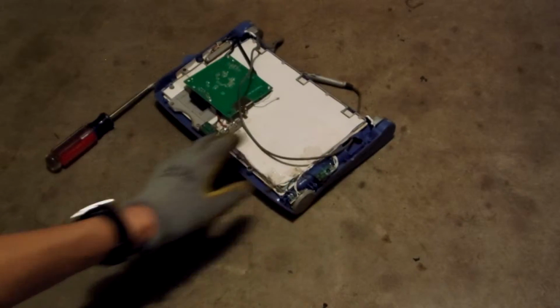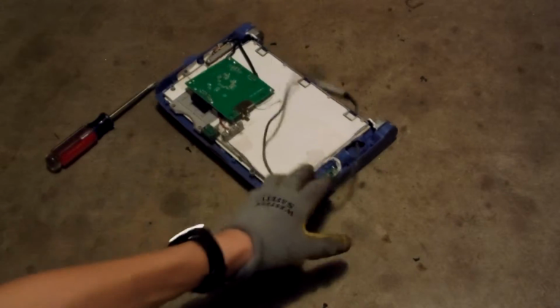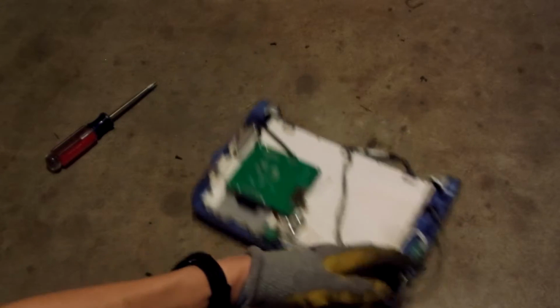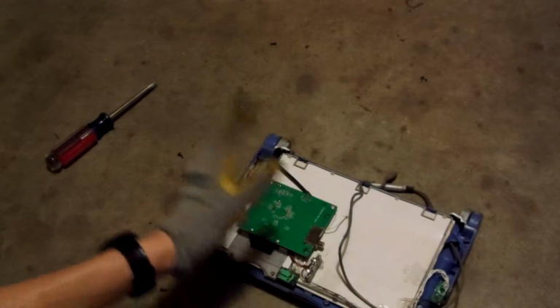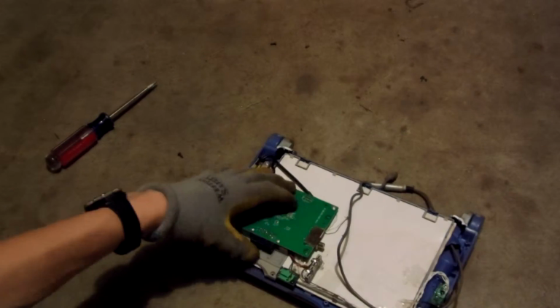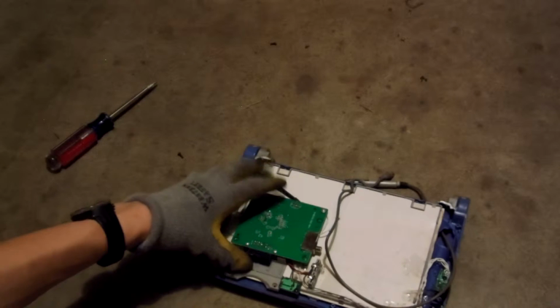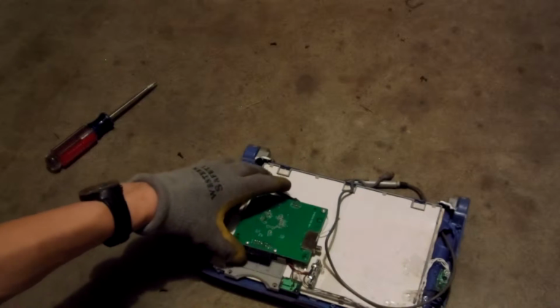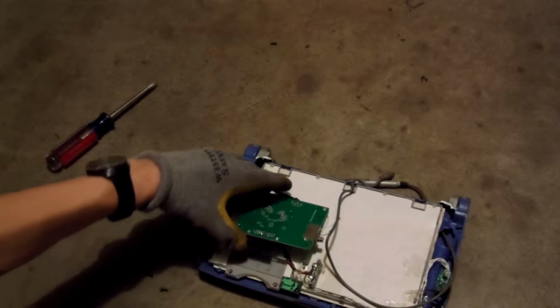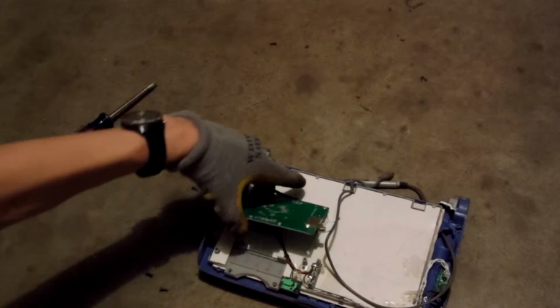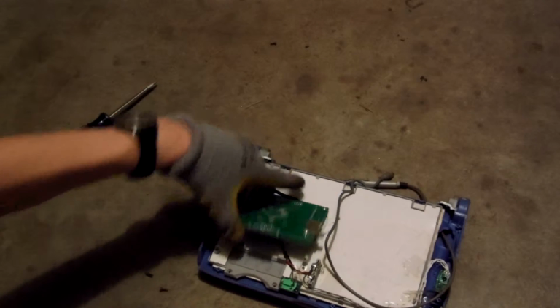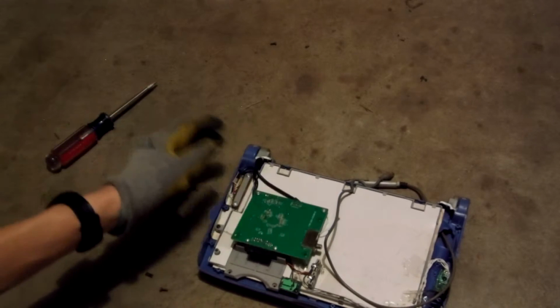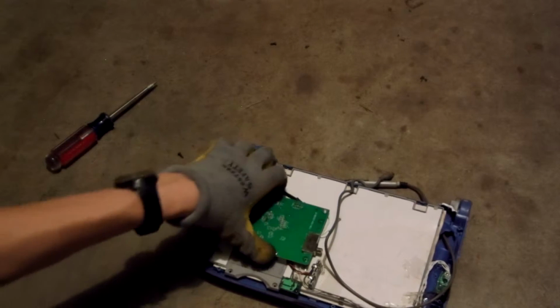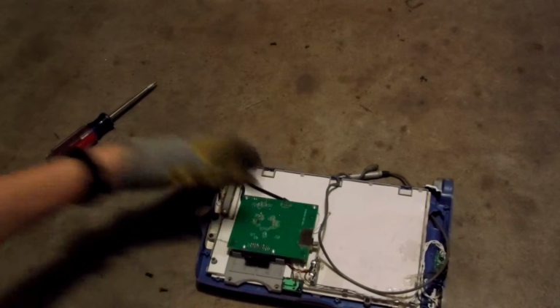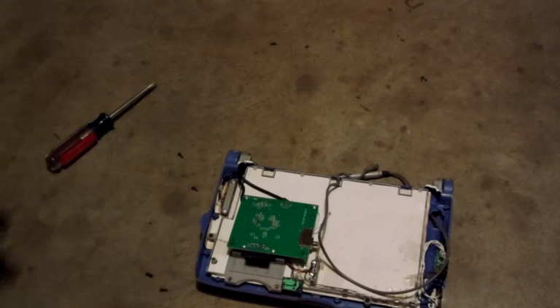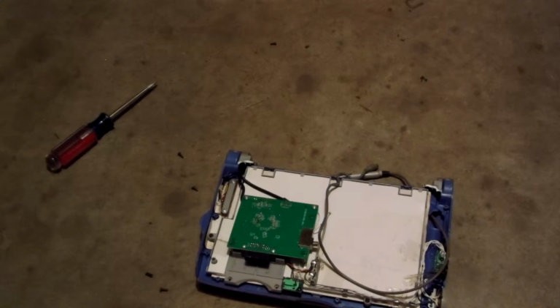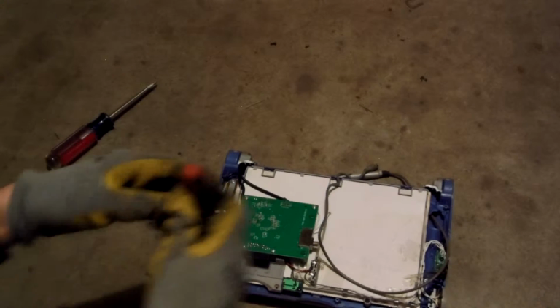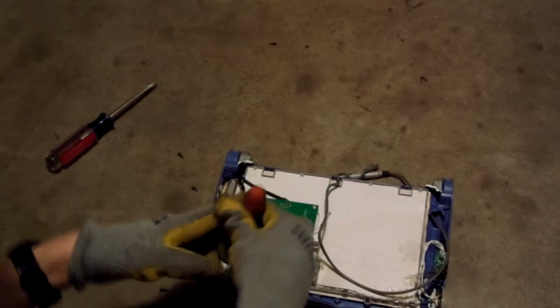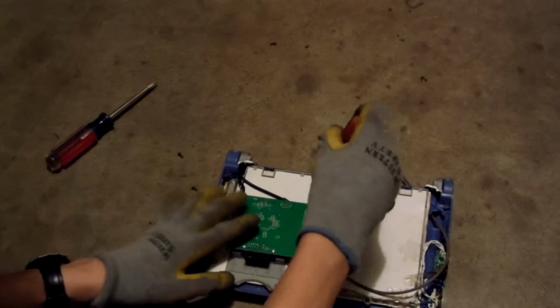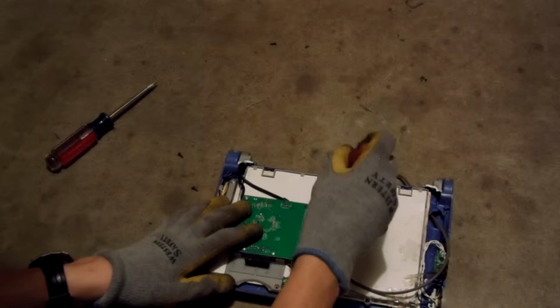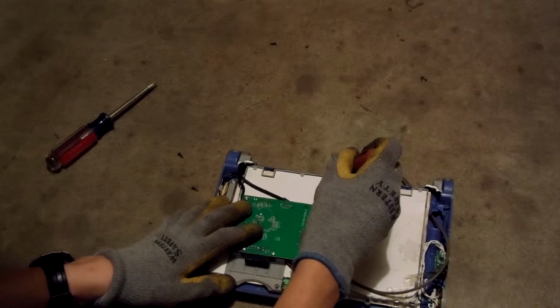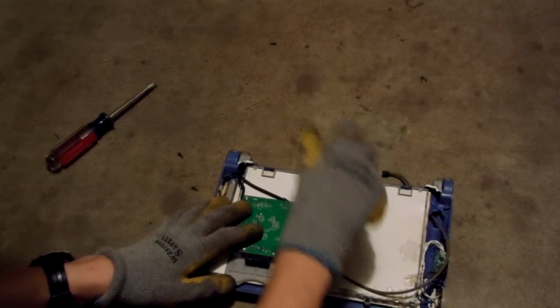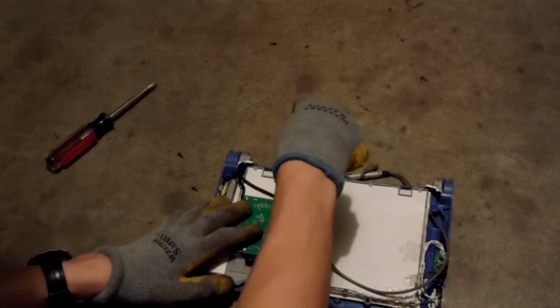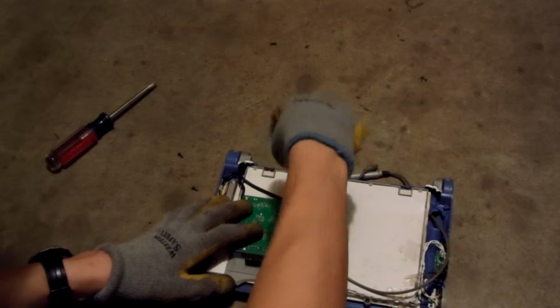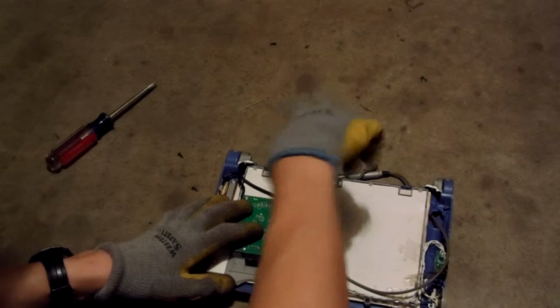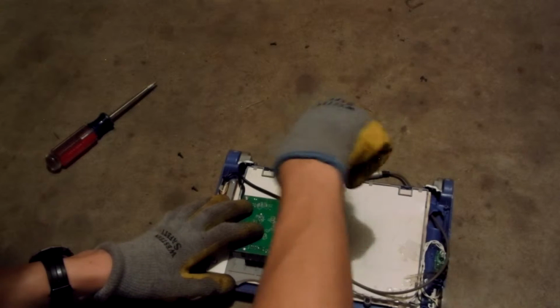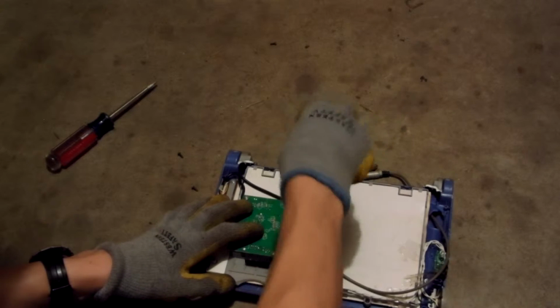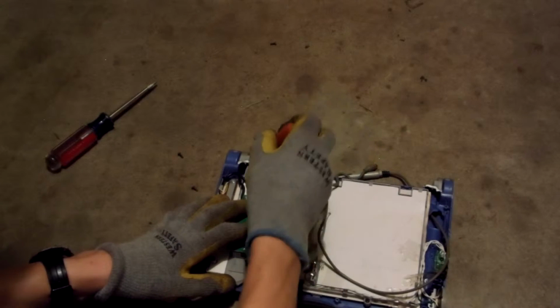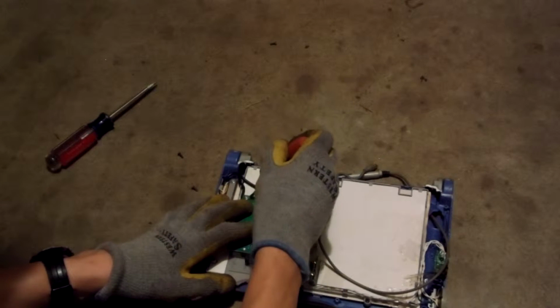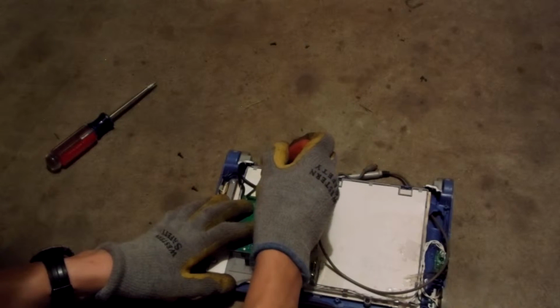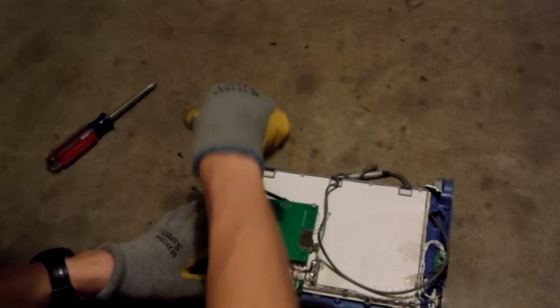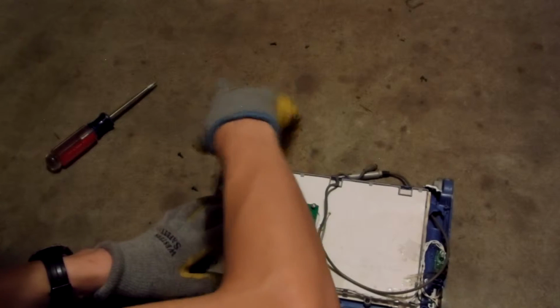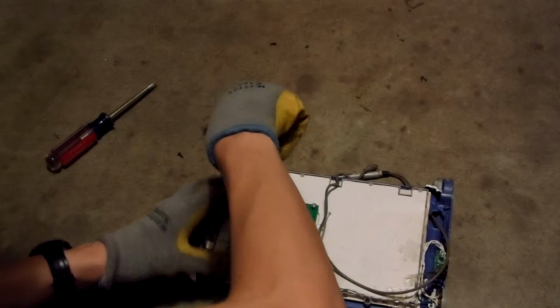And what appears to be a mid-grade board. Let me check it out. So we're just going to undo two screws right here. There's not a whole heck of a lot in here.